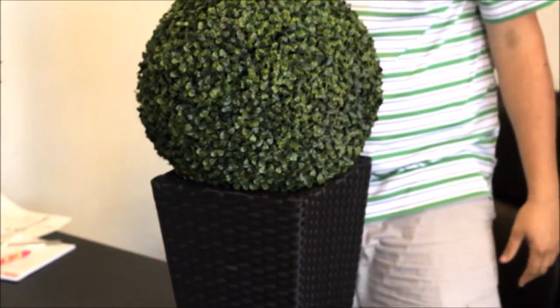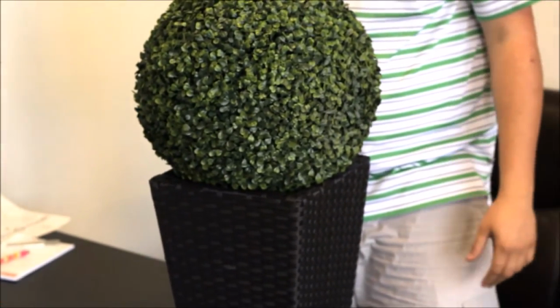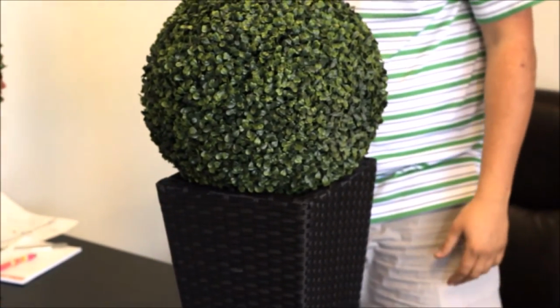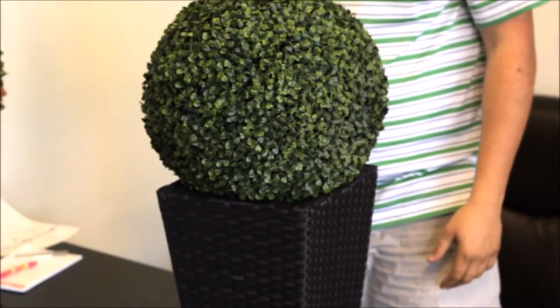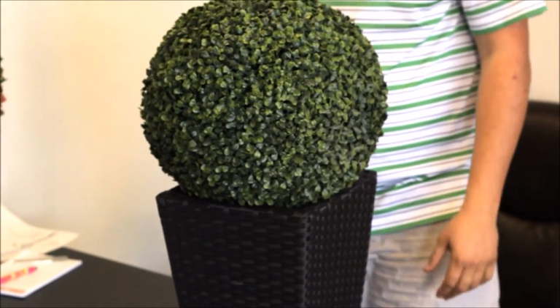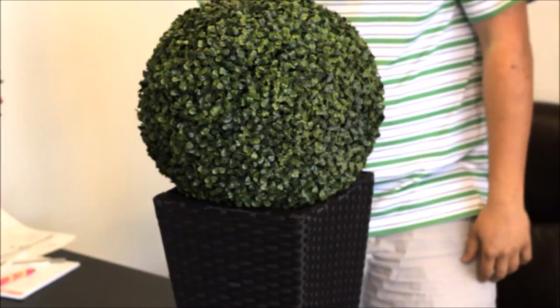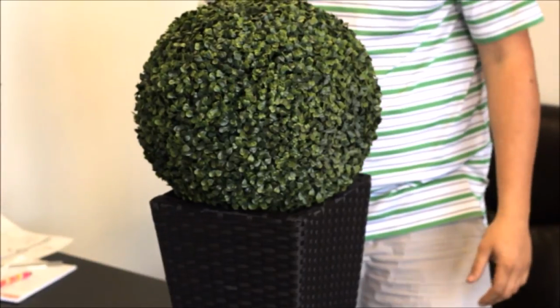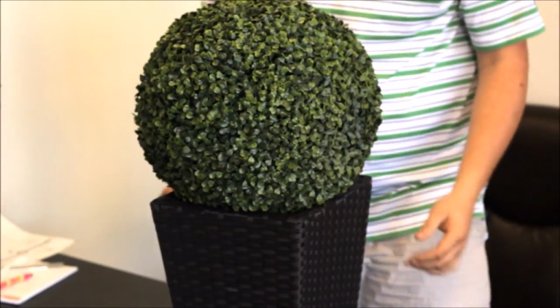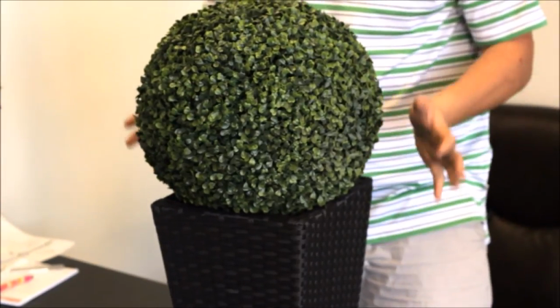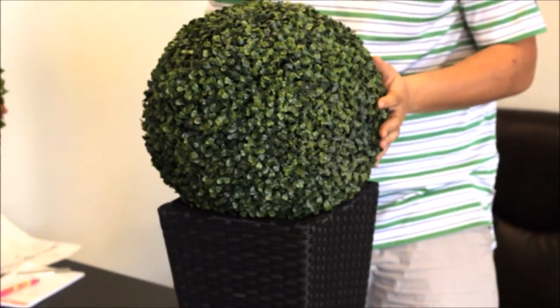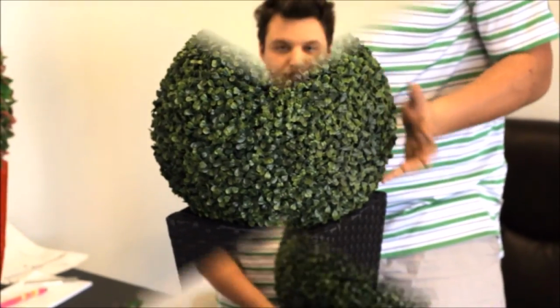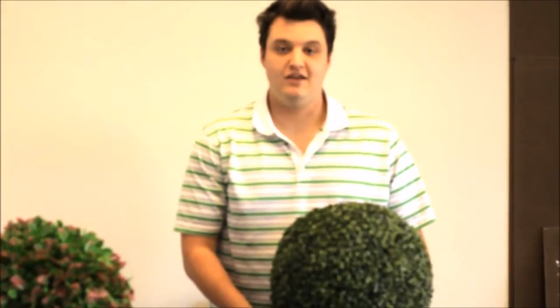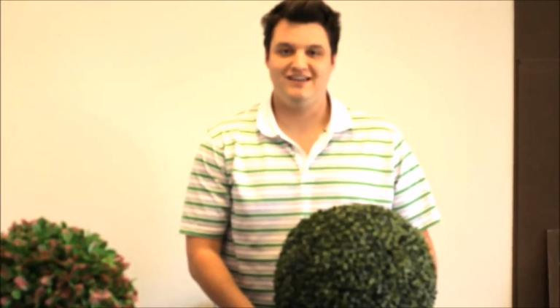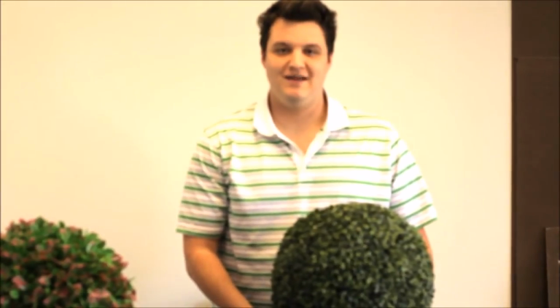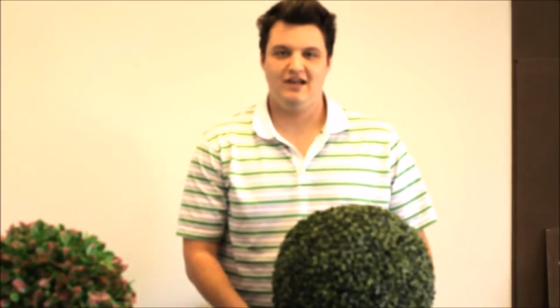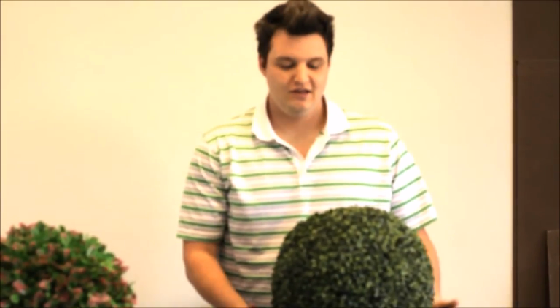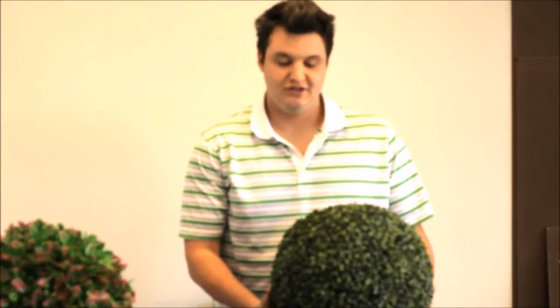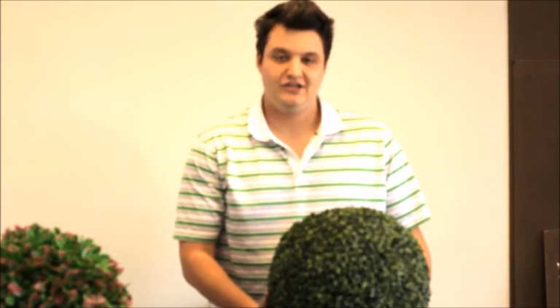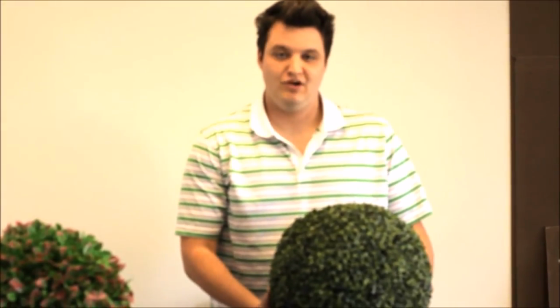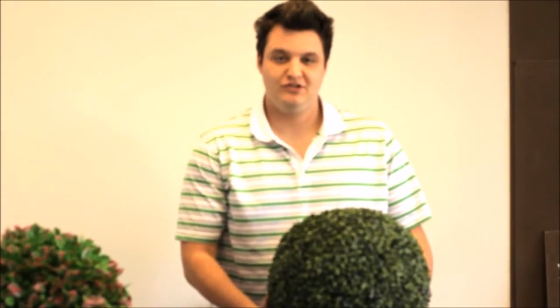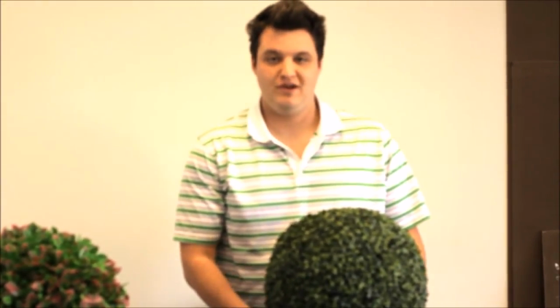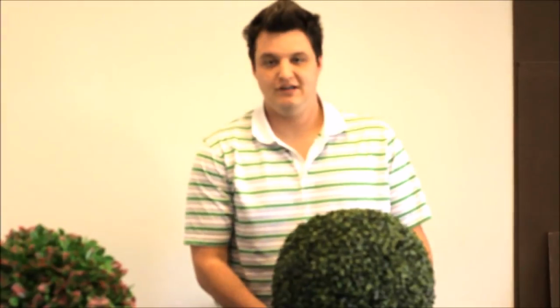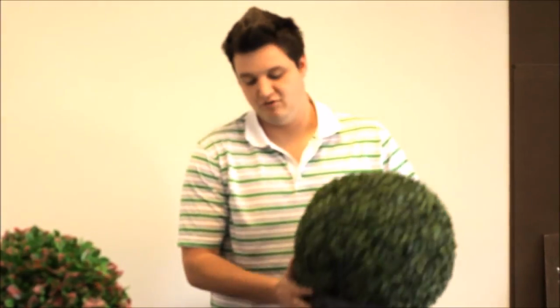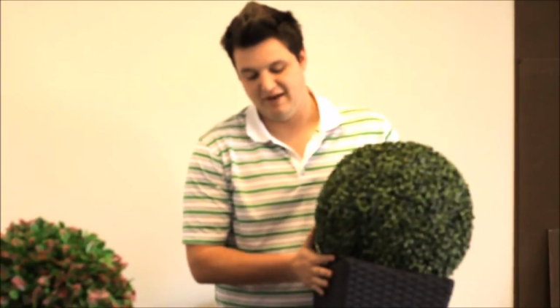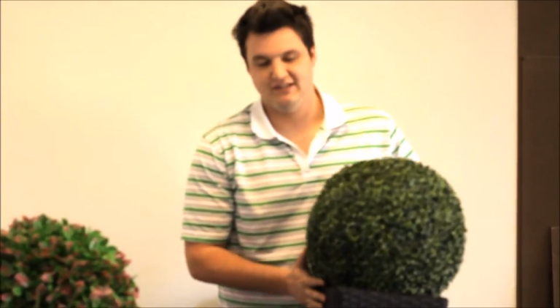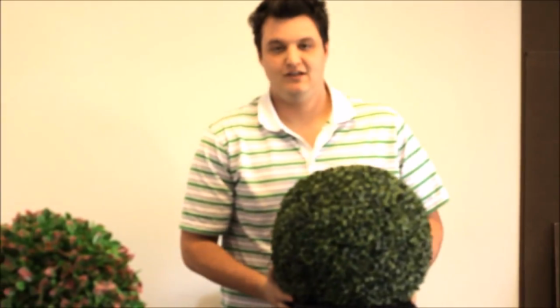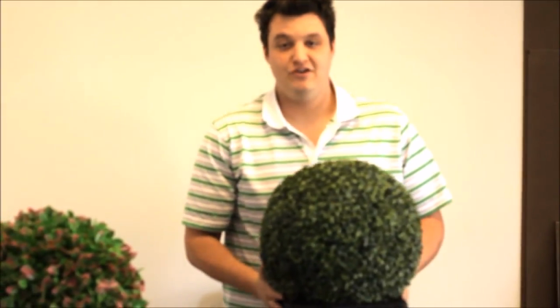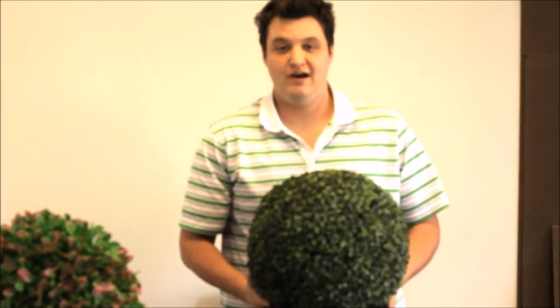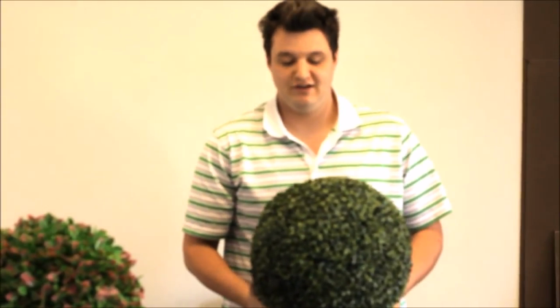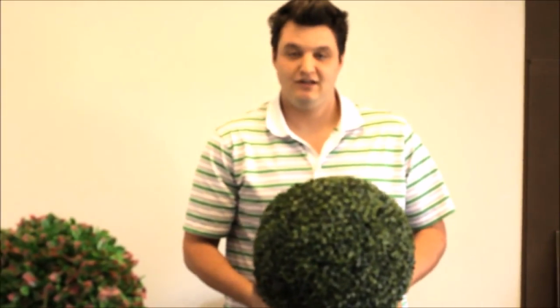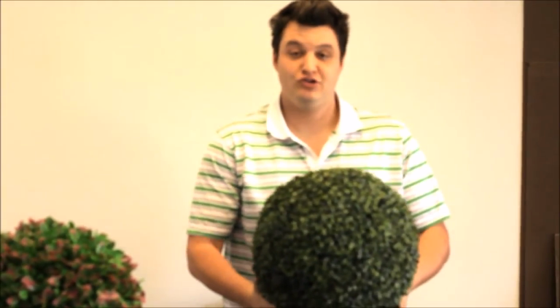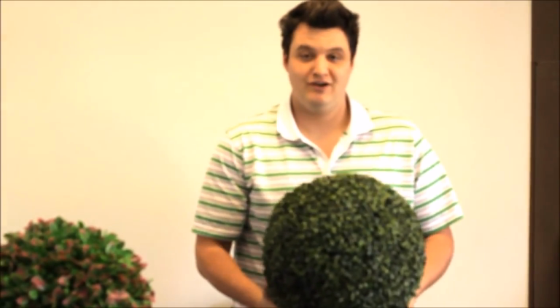Thank you for taking the time today to learn how to attach a boxwood topiary to a wicker basket. Now you know how to do it — go show a friend!